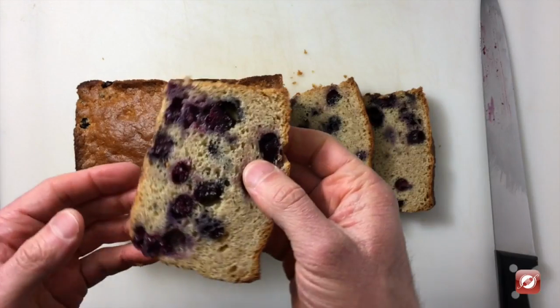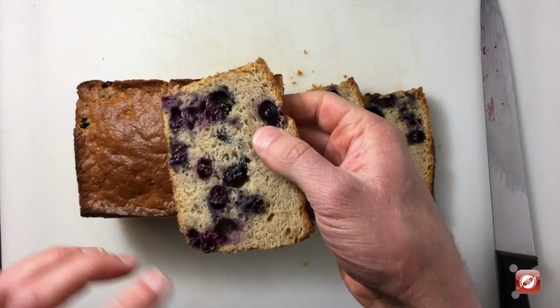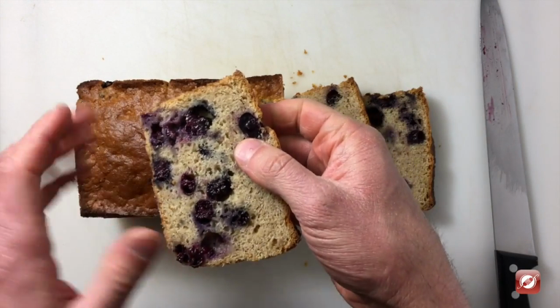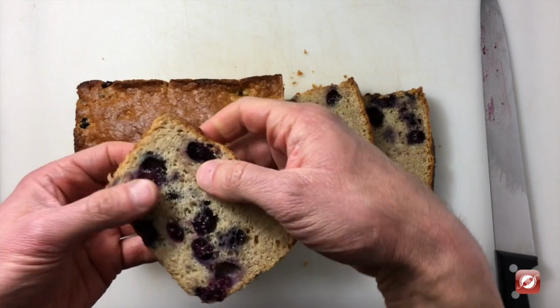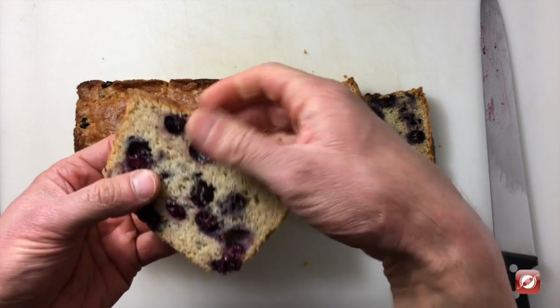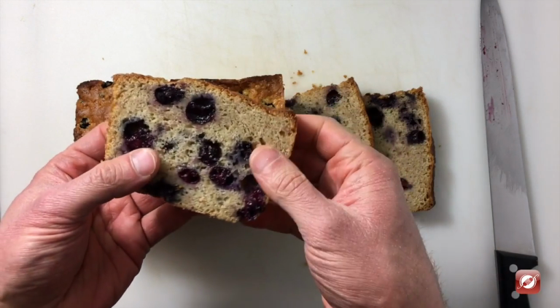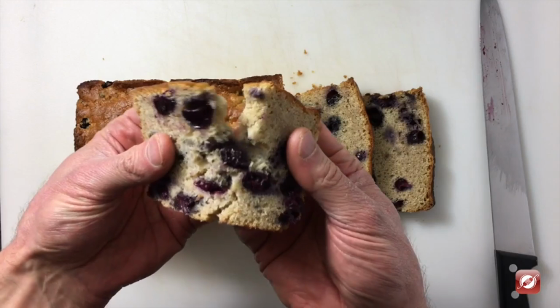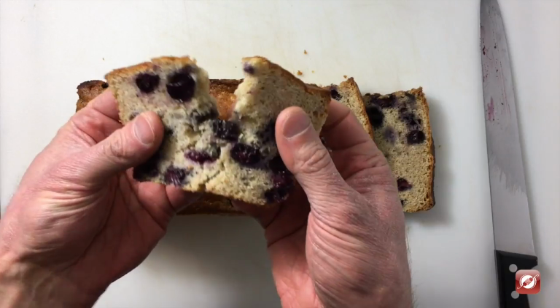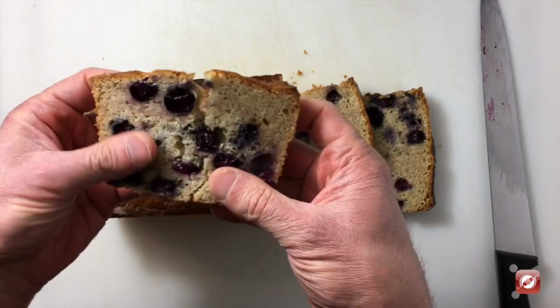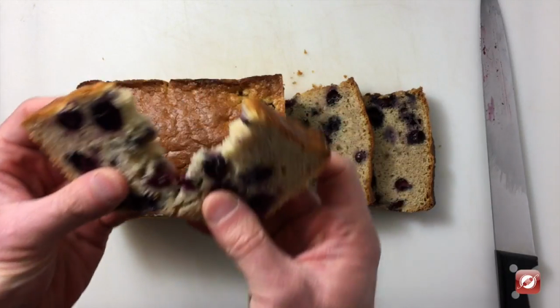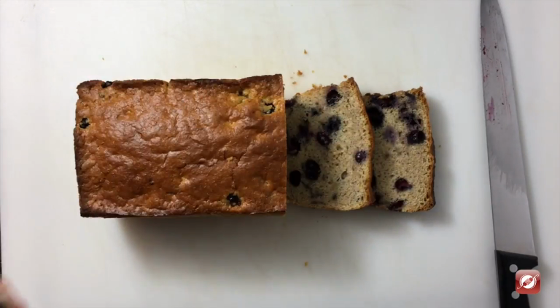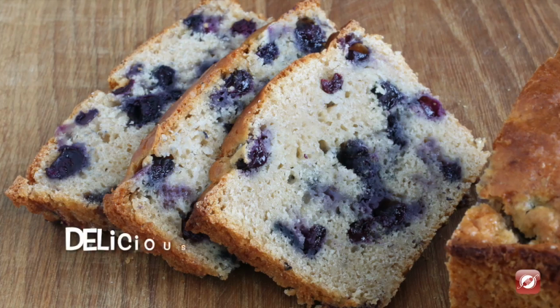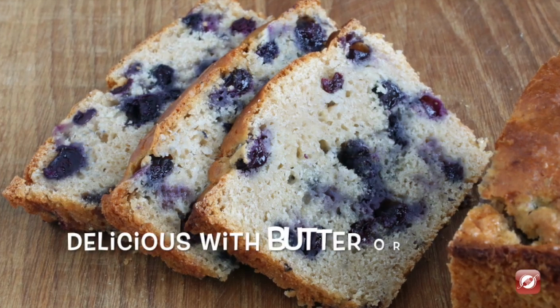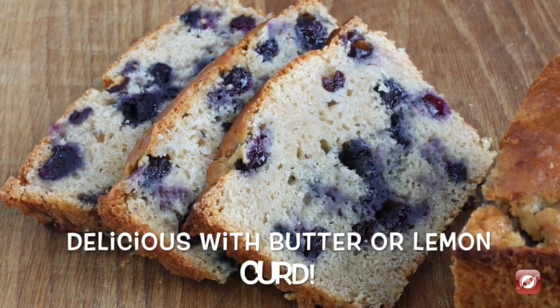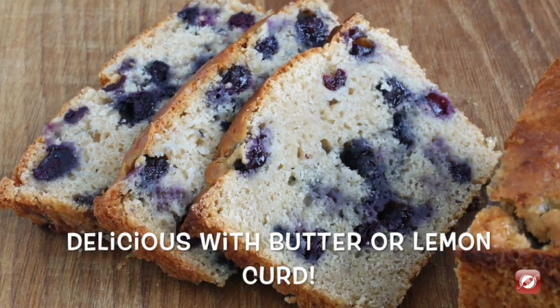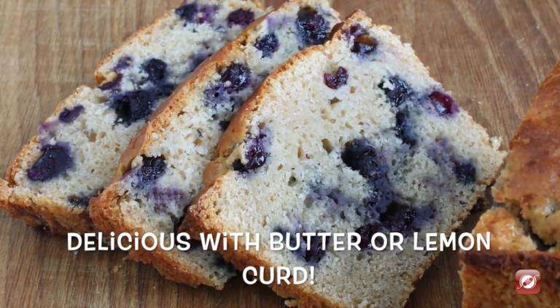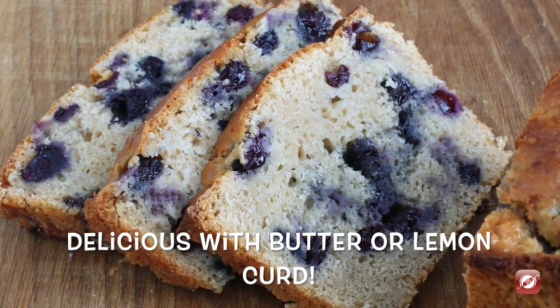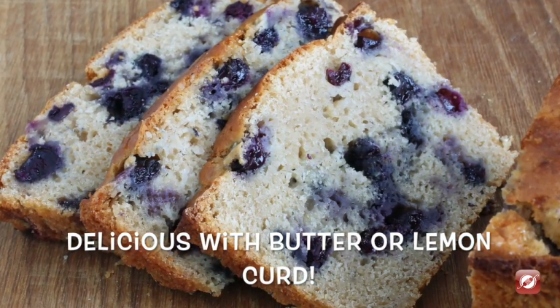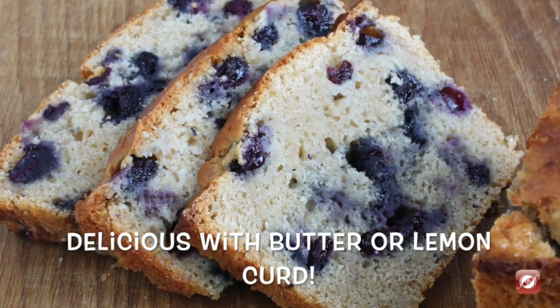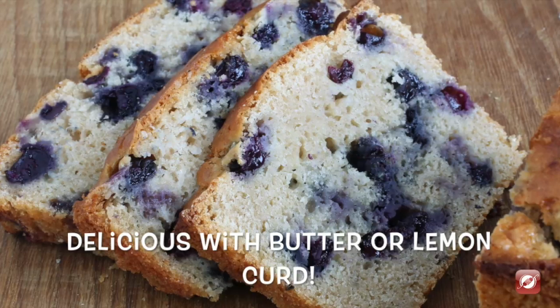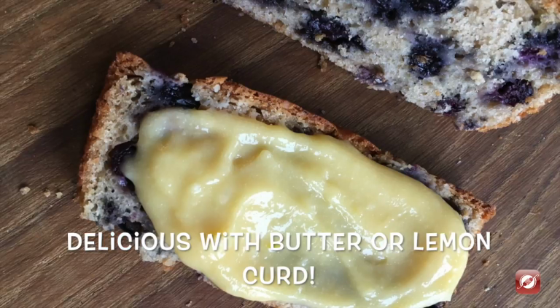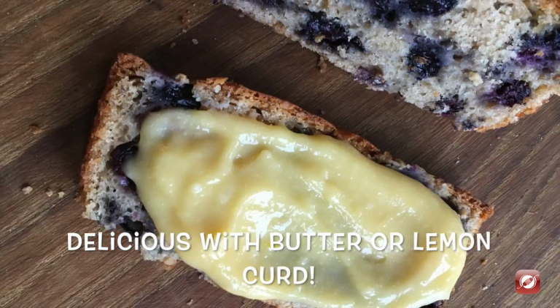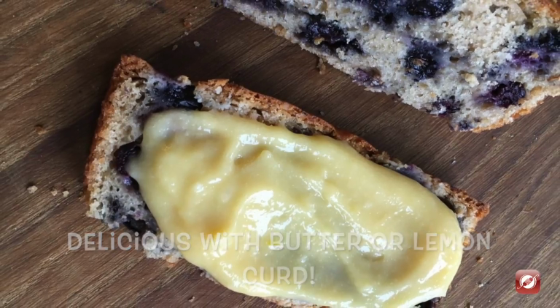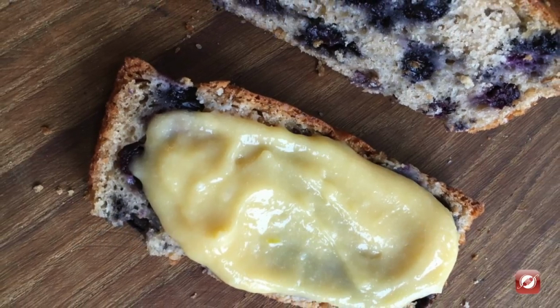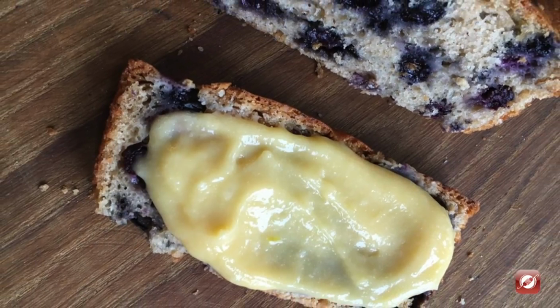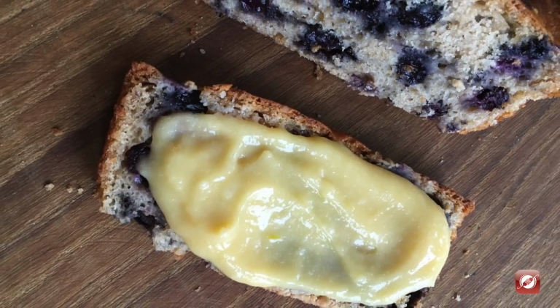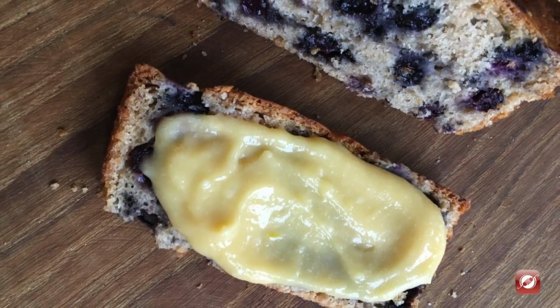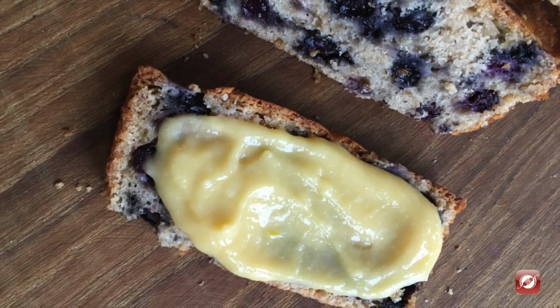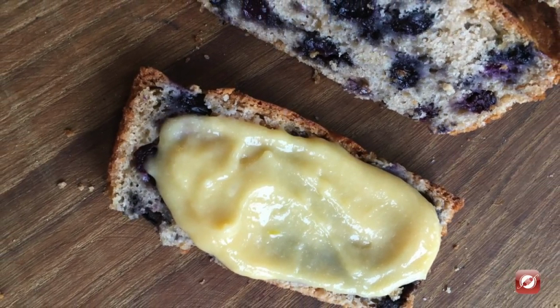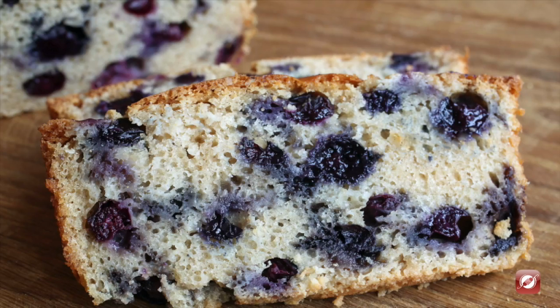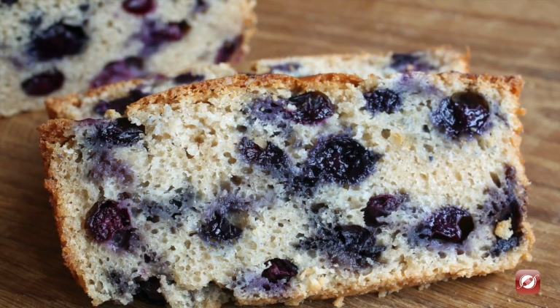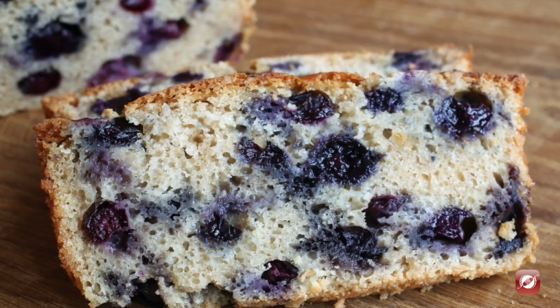Nice and full of blueberries. Let's give it a taste. It's nice and moist and has a lot of nice blueberry flavor and that hint of cinnamon really helps bring it out. Delicious. And there you have it — that's how you make blueberry quick bread.